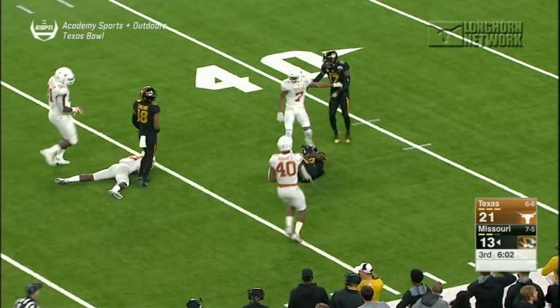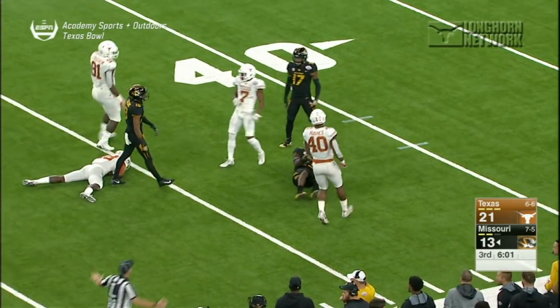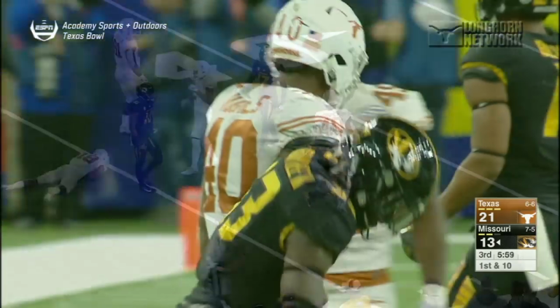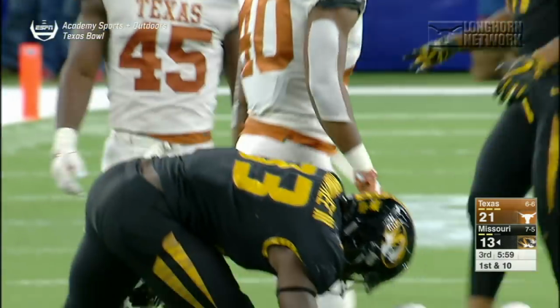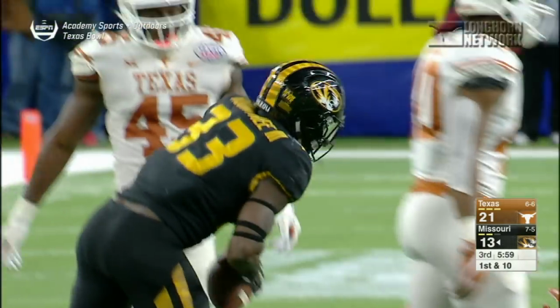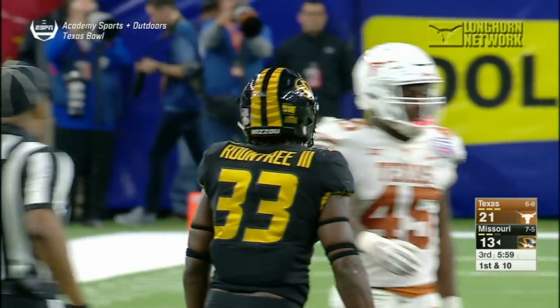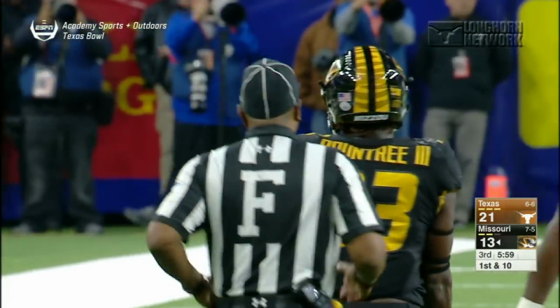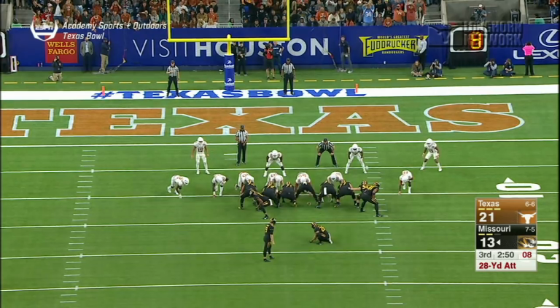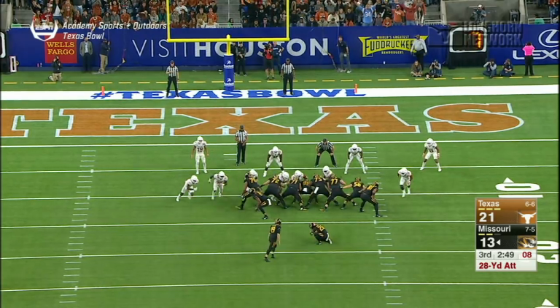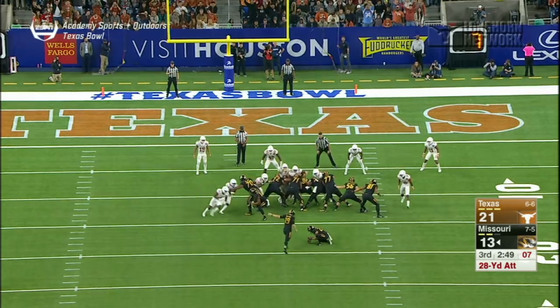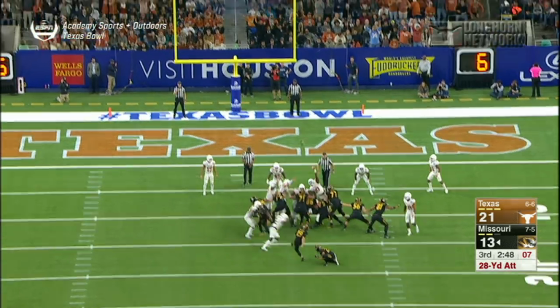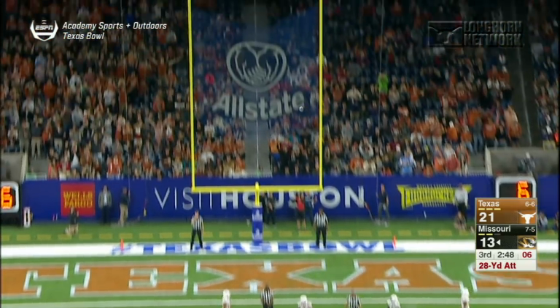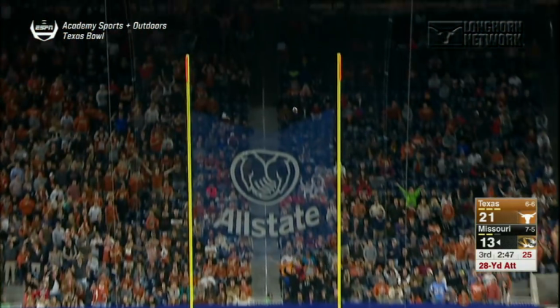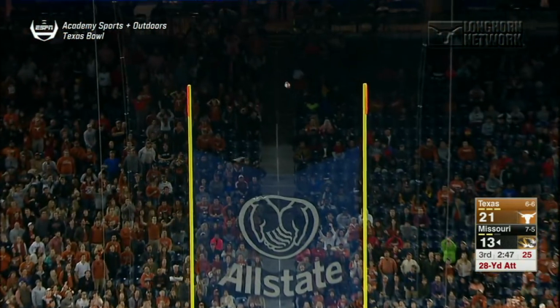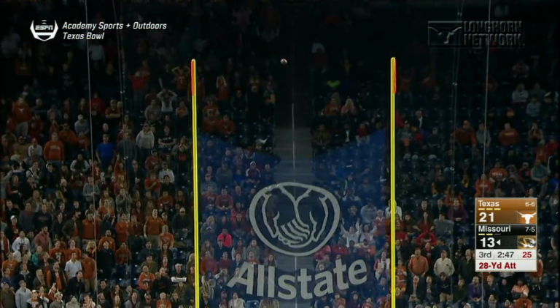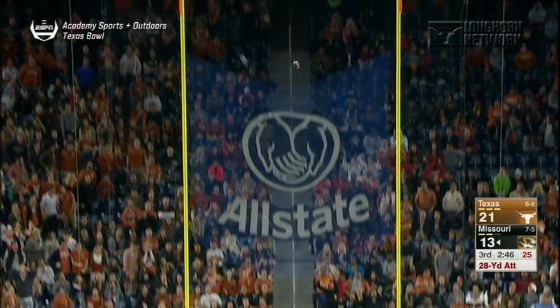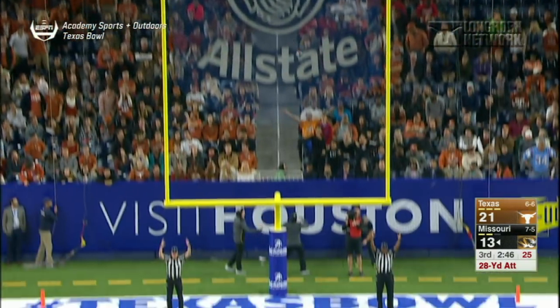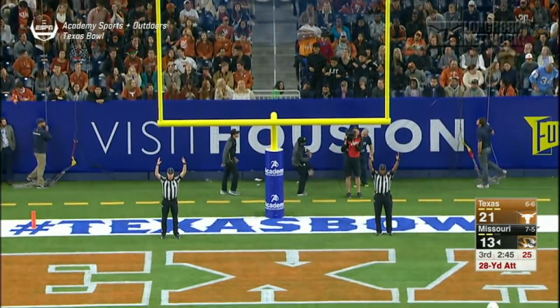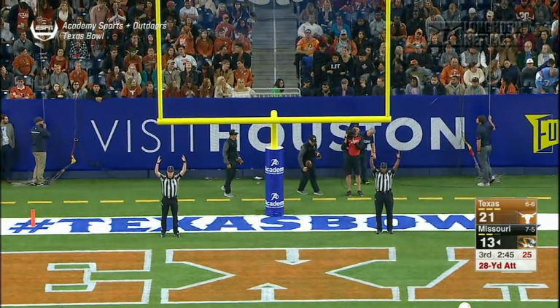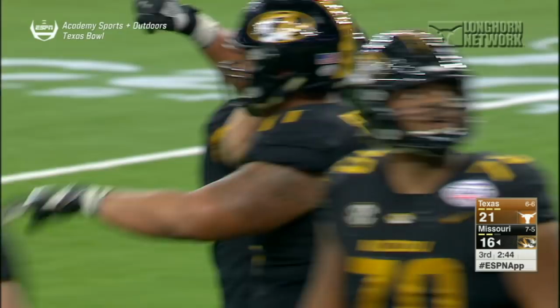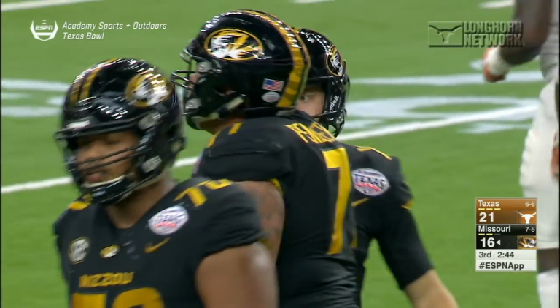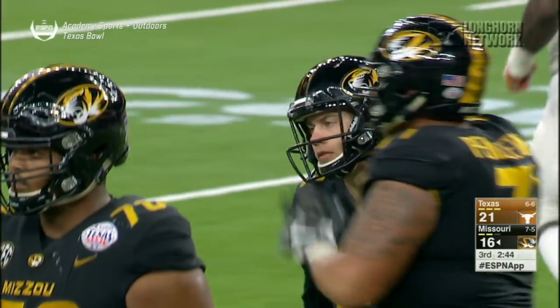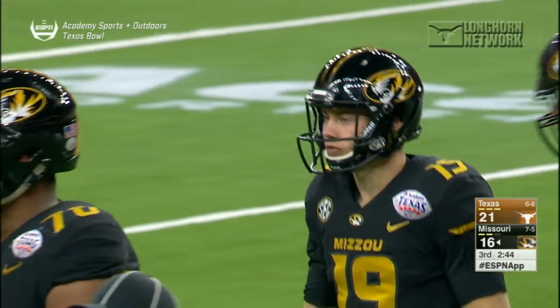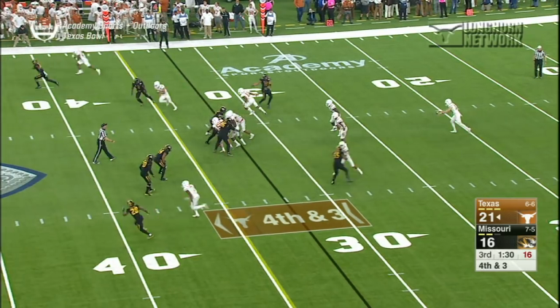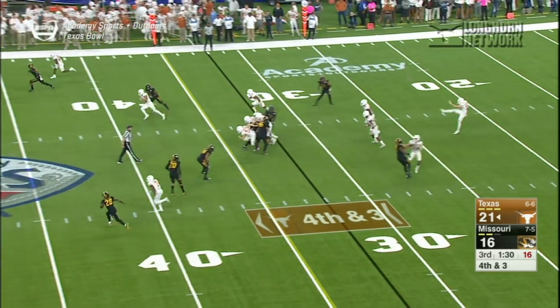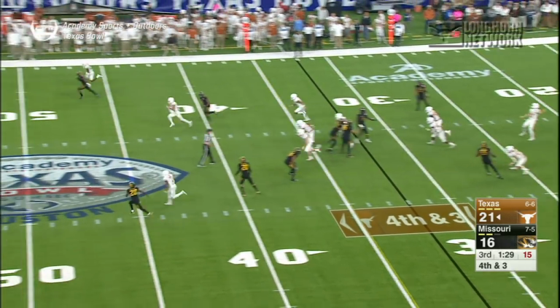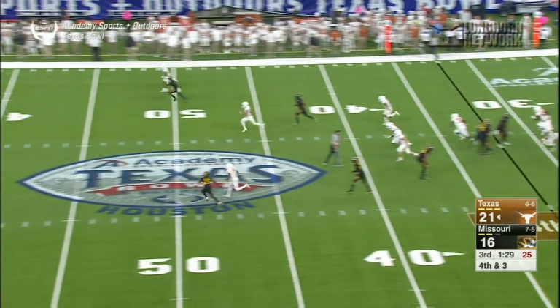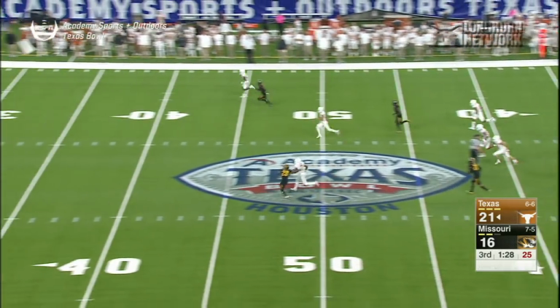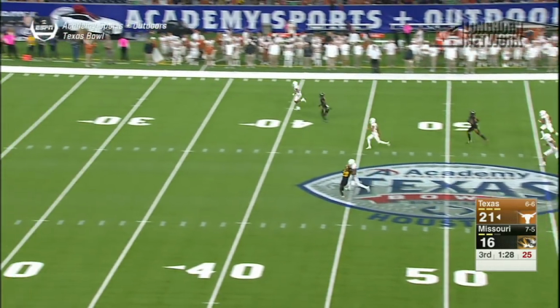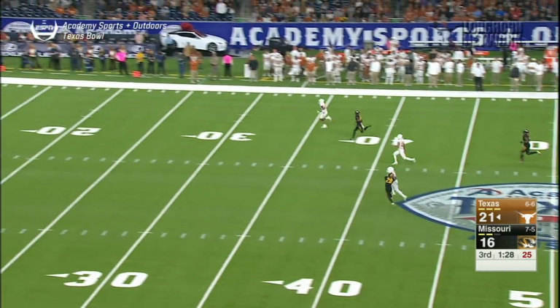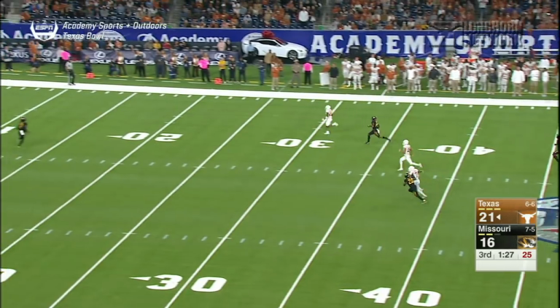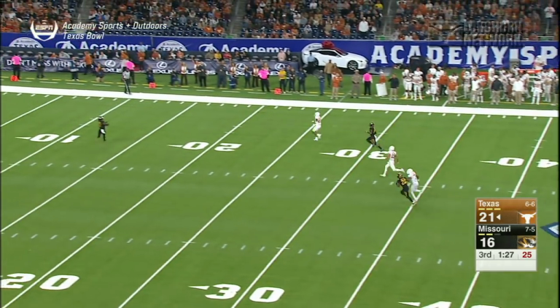It's 21-13 after a botched extra point. Mizzou getting out to the open field — Larry Roundtree for 25 yards — but a red zone stop for Texas. This is big: three instead of seven in the red zone. Think about it — coming out of the half, that was huge to not let Missouri get another seven right there.